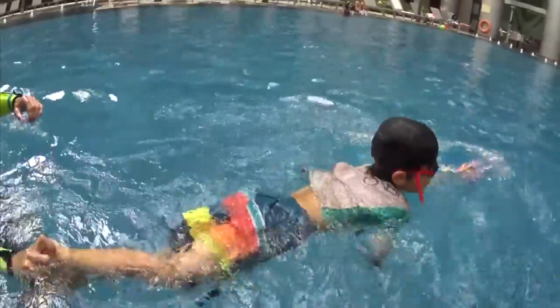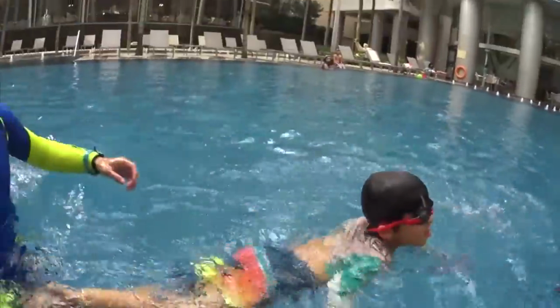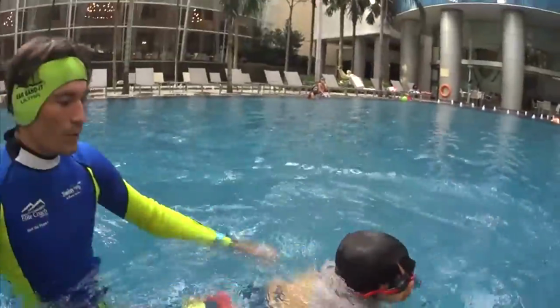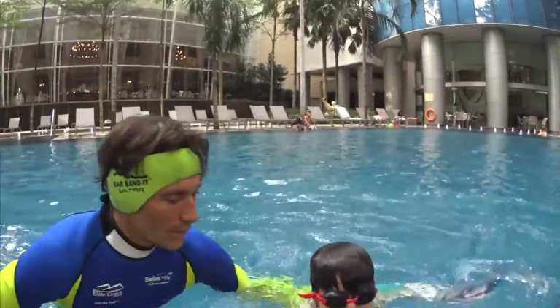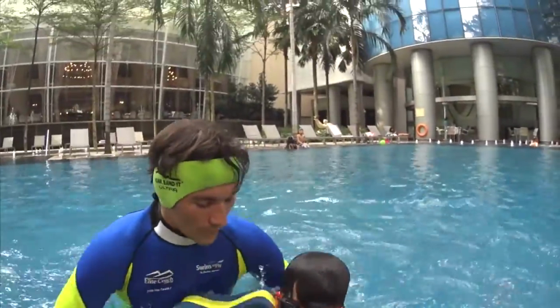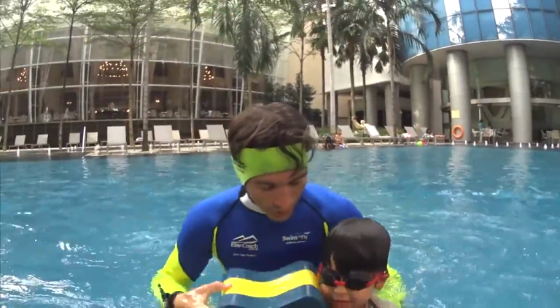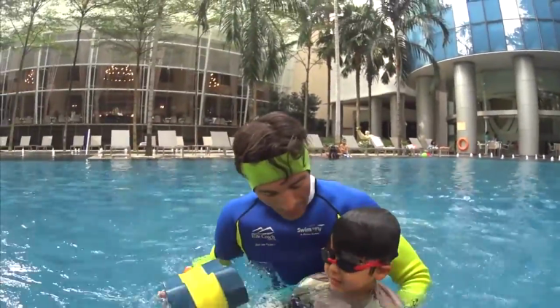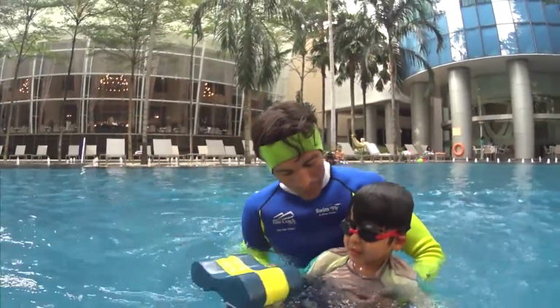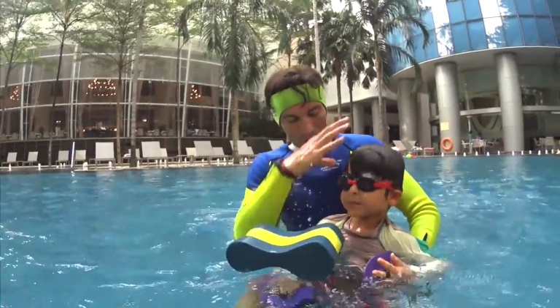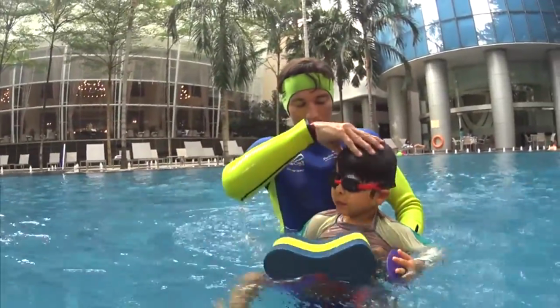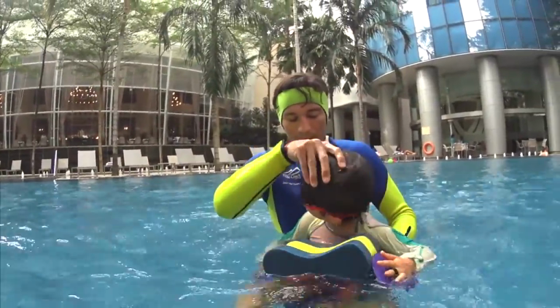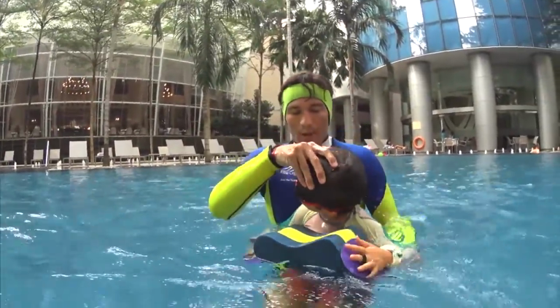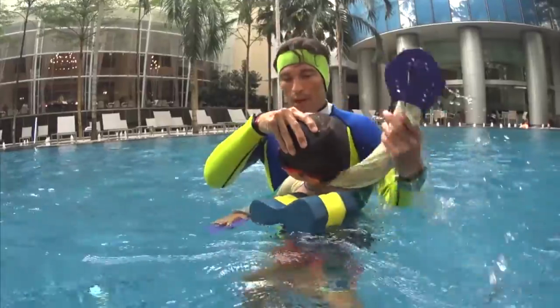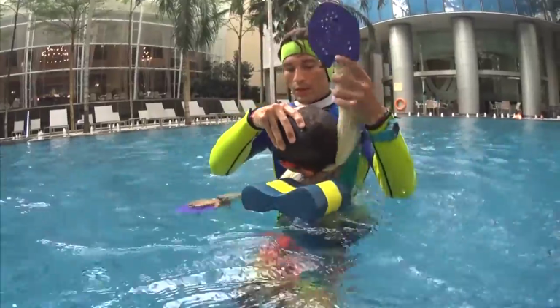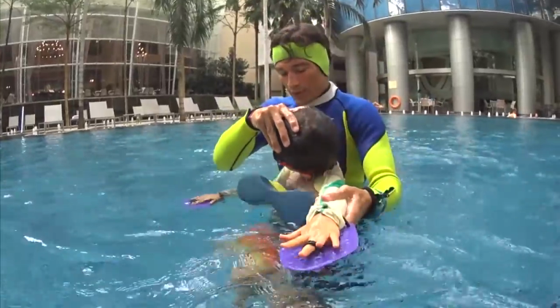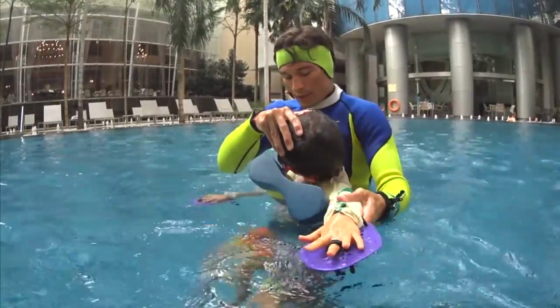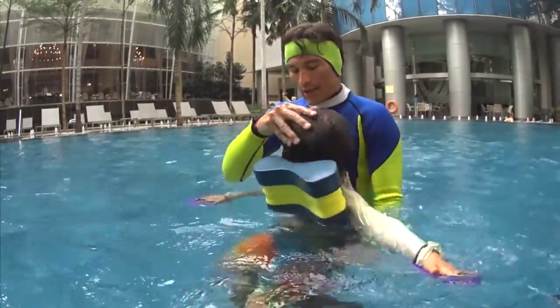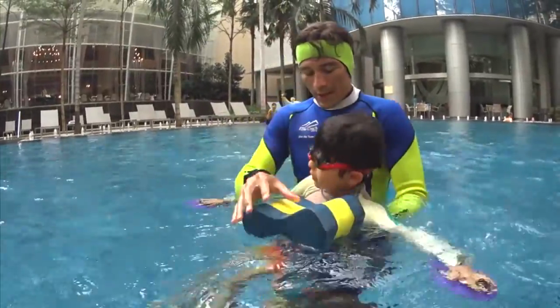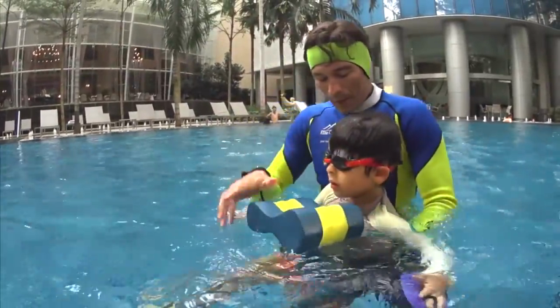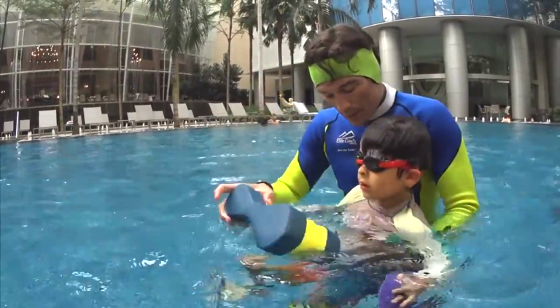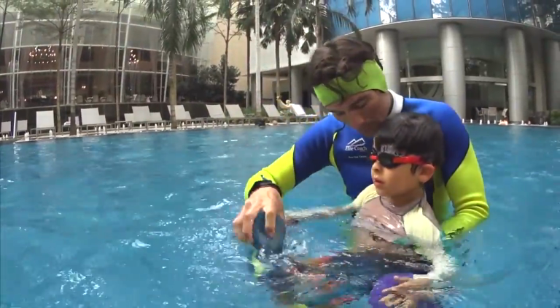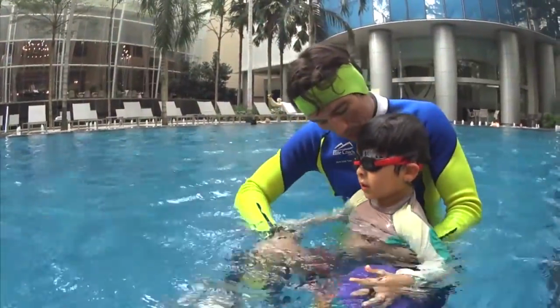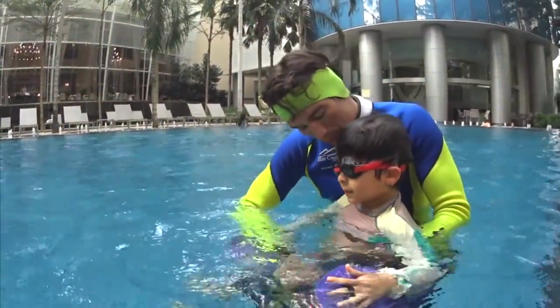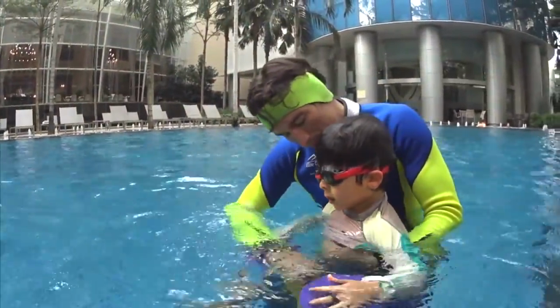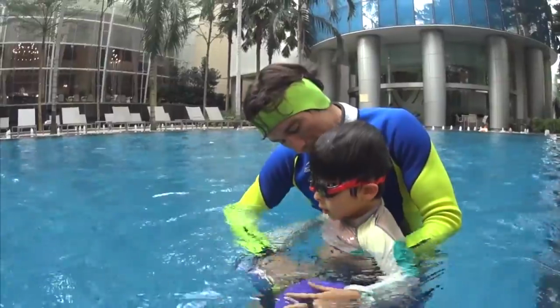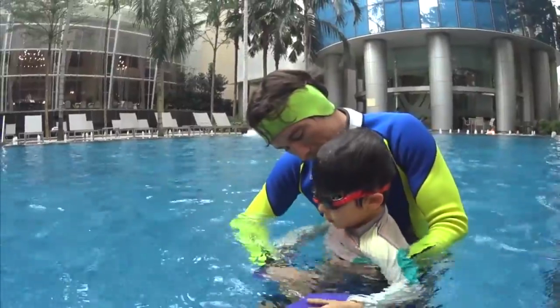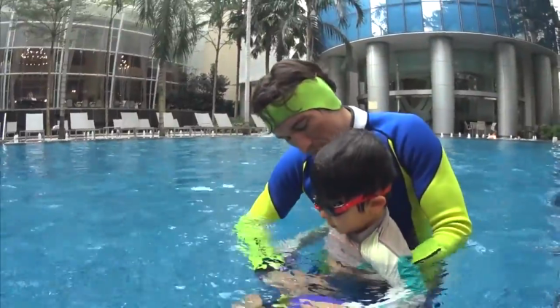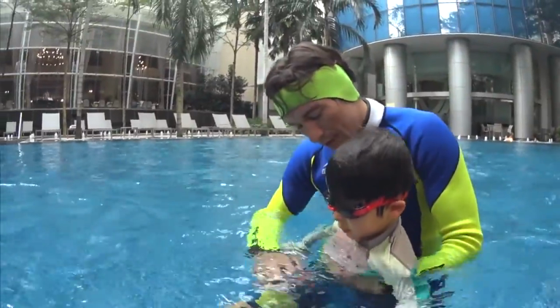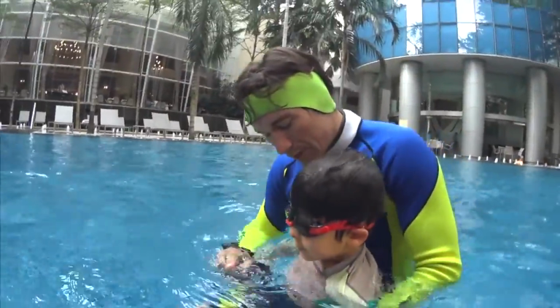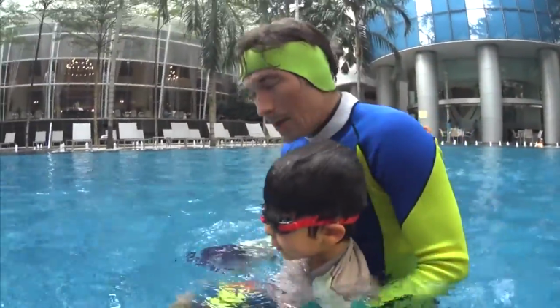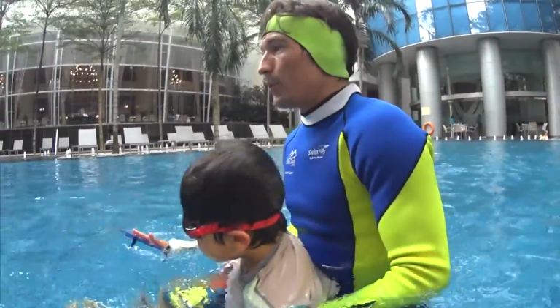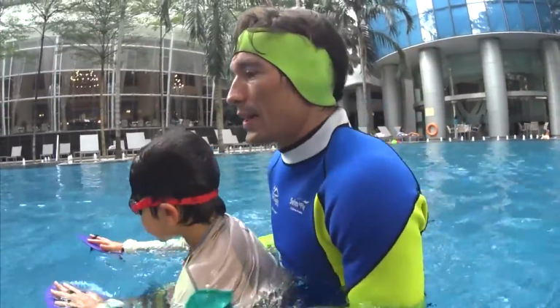Keito, you forgot to touch your hand after the turn. You turn your head but your hands go down, so you cannot touch your hands. Keep your hands on the surface of the water — don't let your hands go down. You have to touch your hands, don't put your hands down.